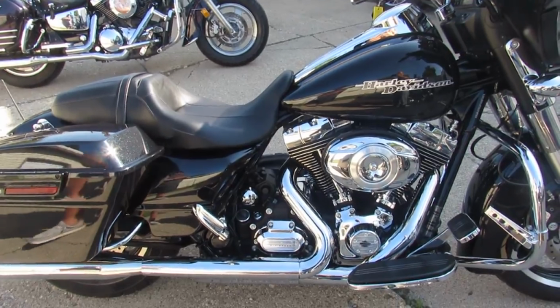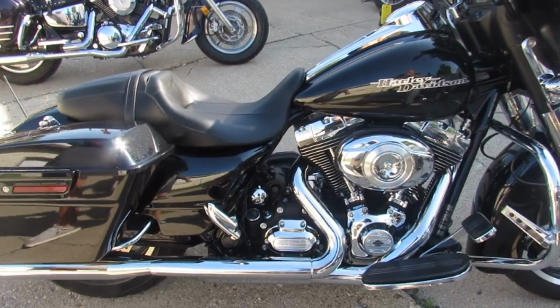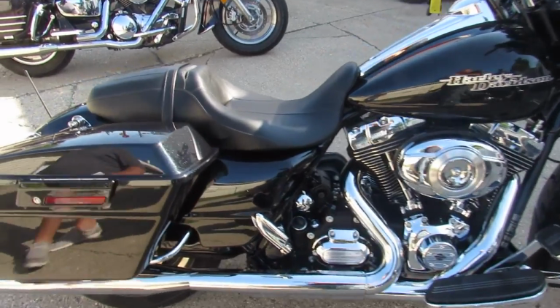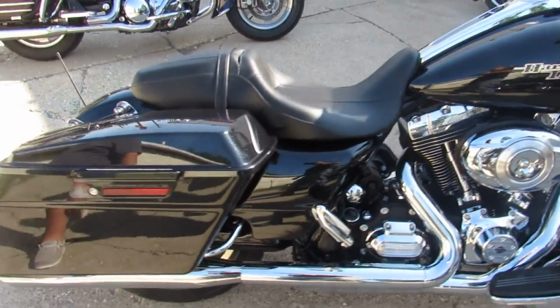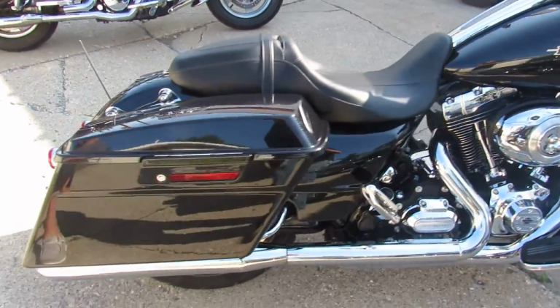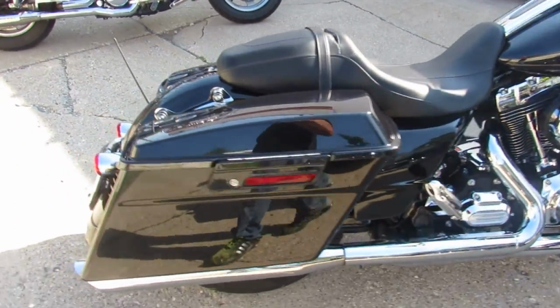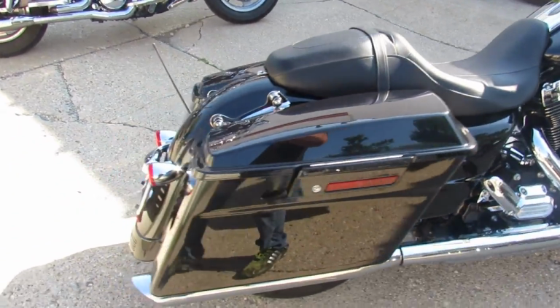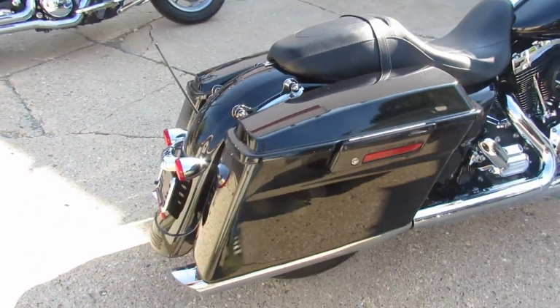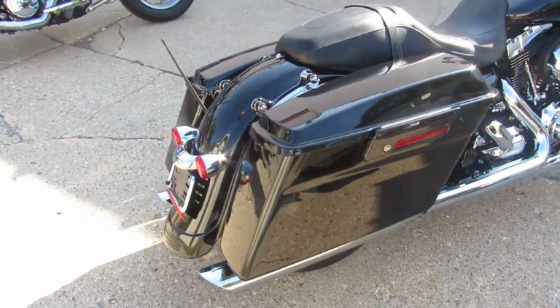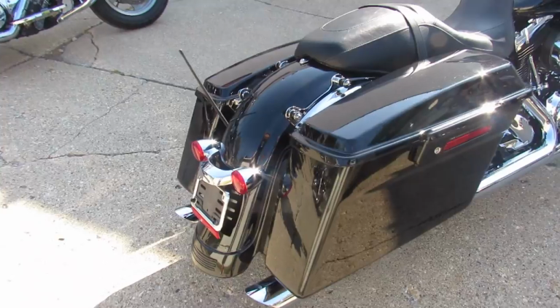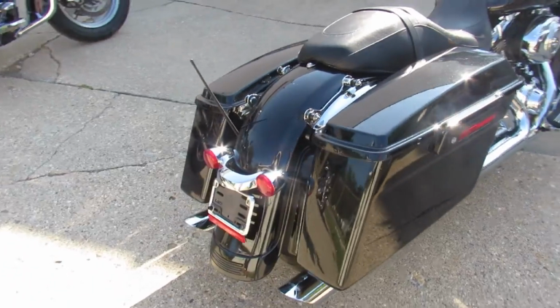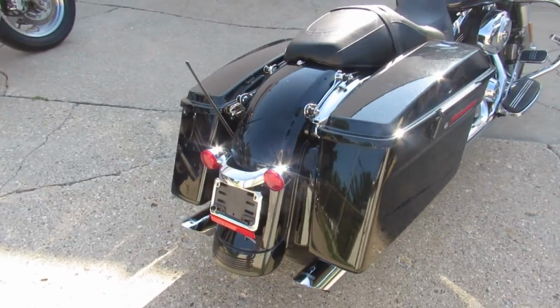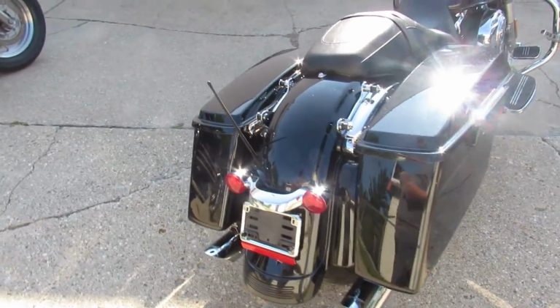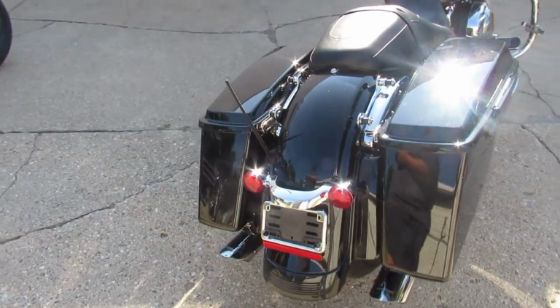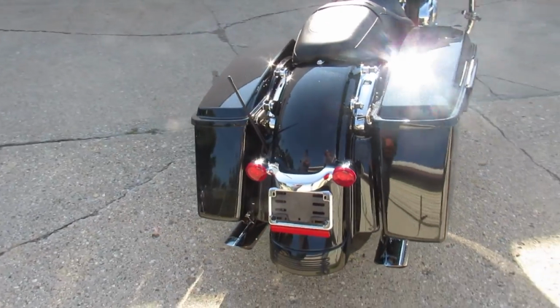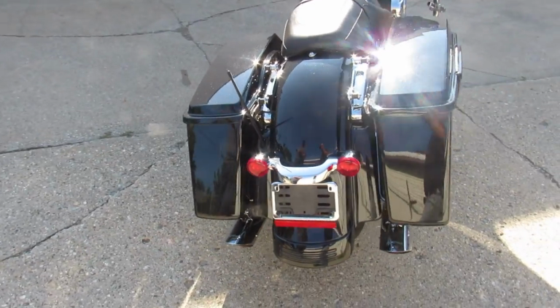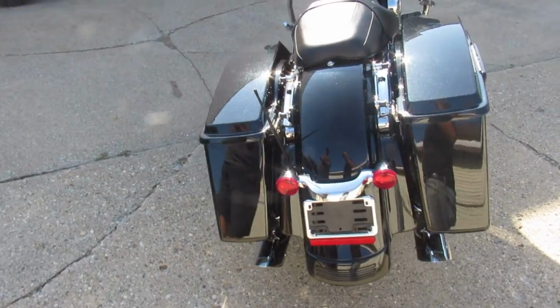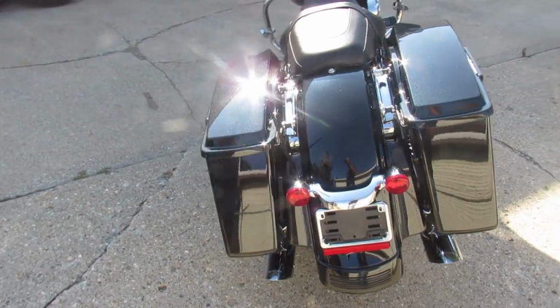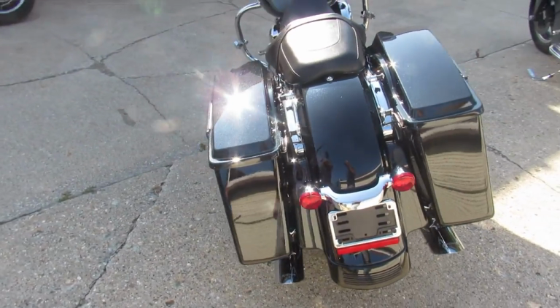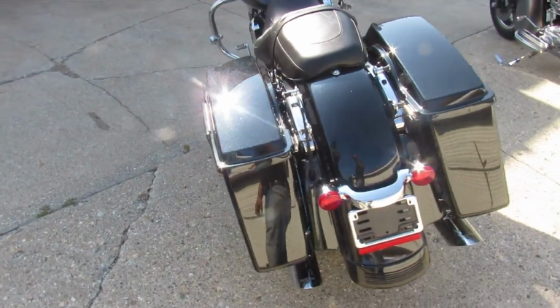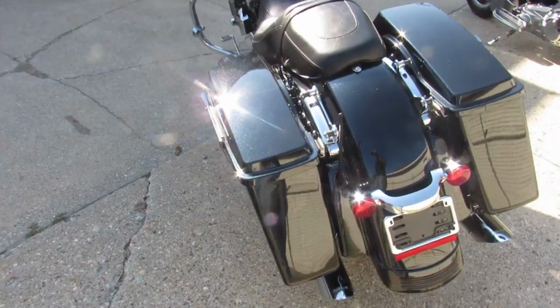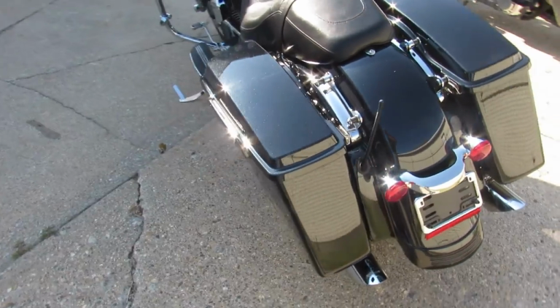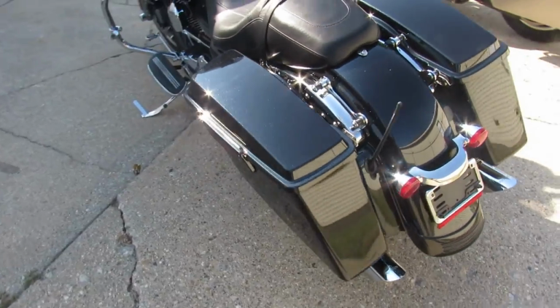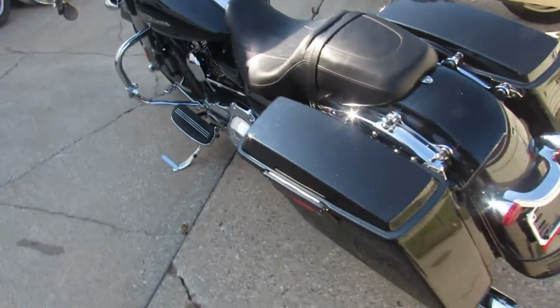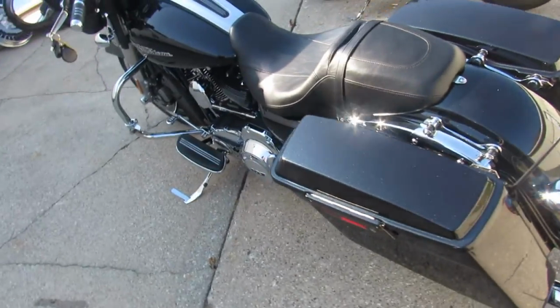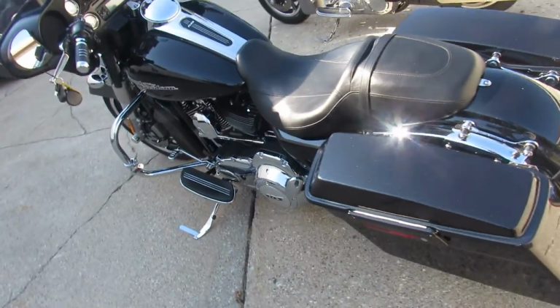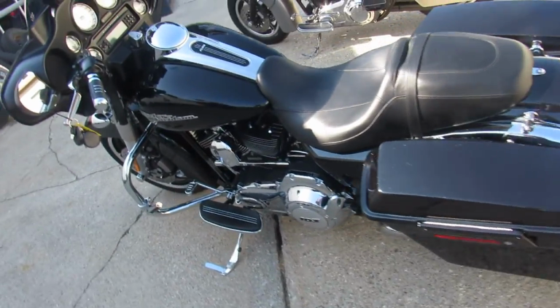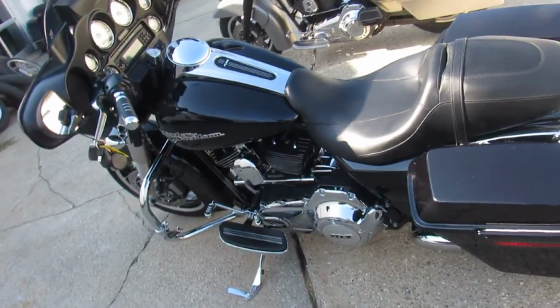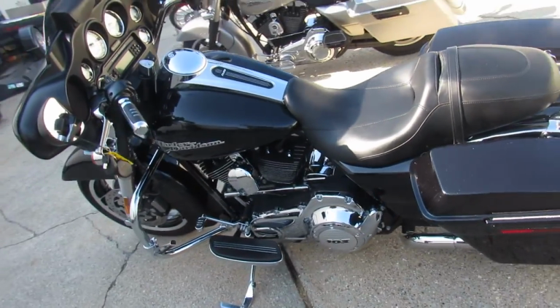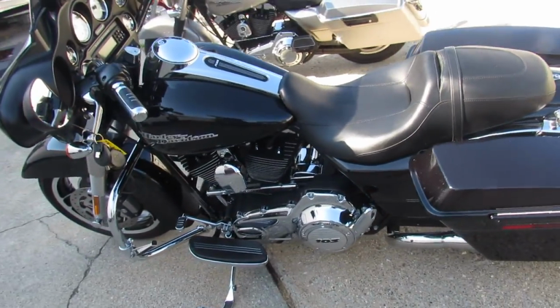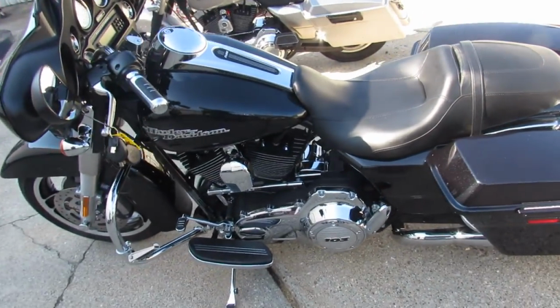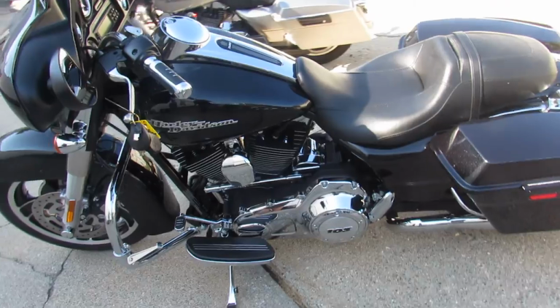Hey guys, ApprovalPowerSports.com here doing some videos on some of the bikes we just got in off the truck. This one here is a 2013 Street Glide. It's got super low miles on it — 14,432 miles. Take a close look guys, this is a one owner low mileage Street Glide.